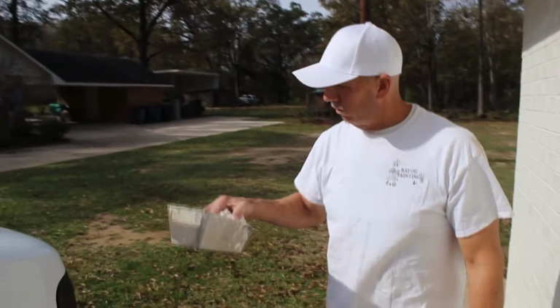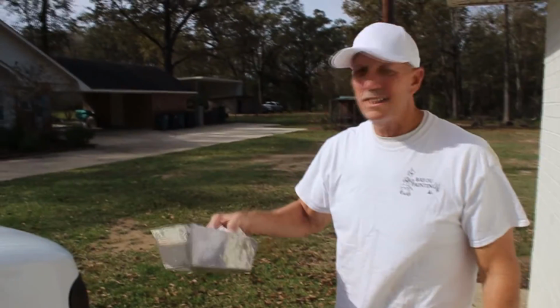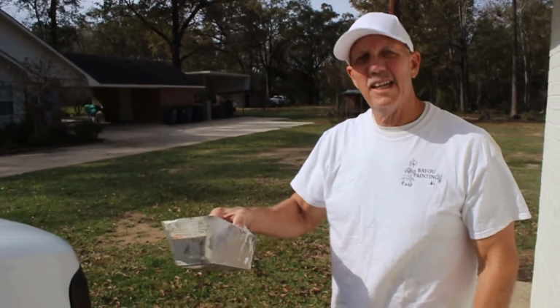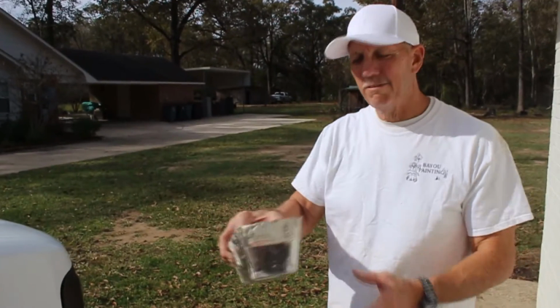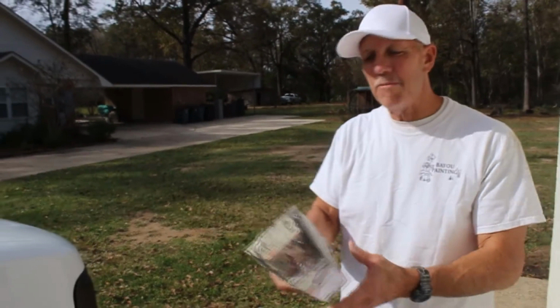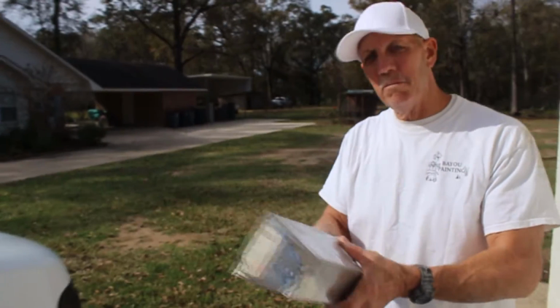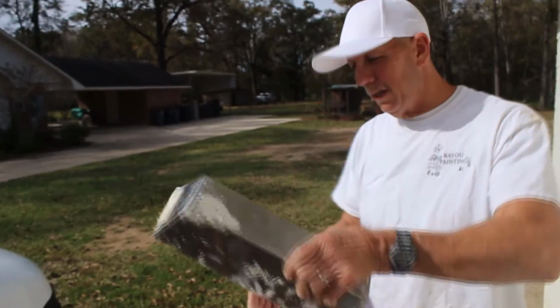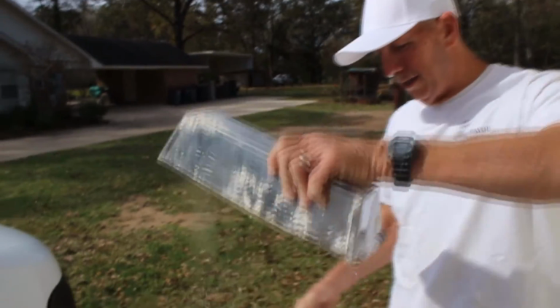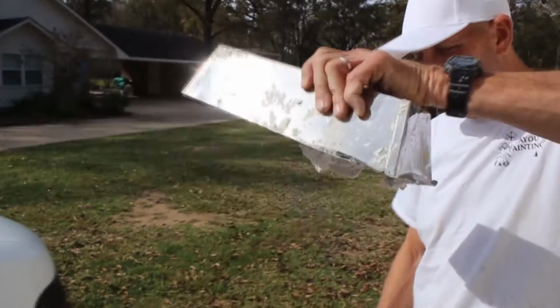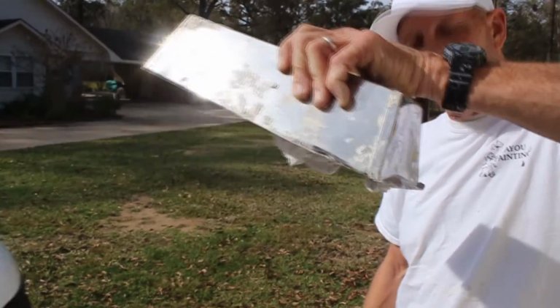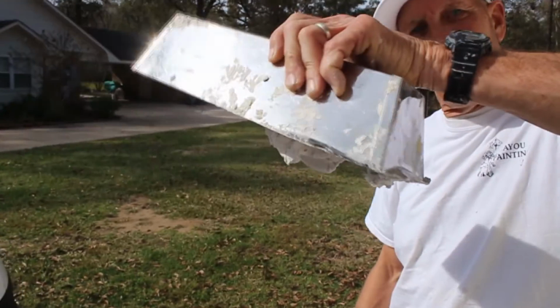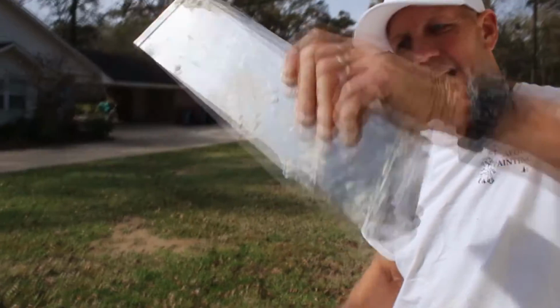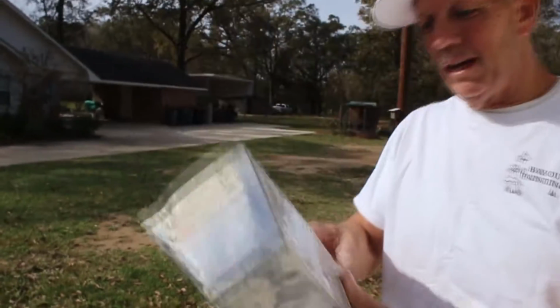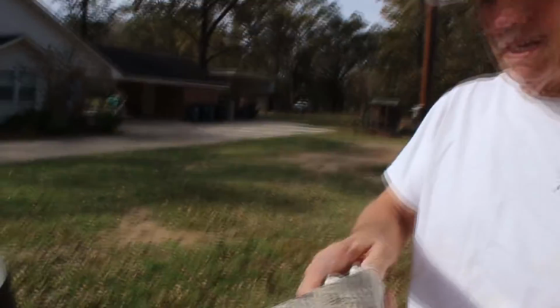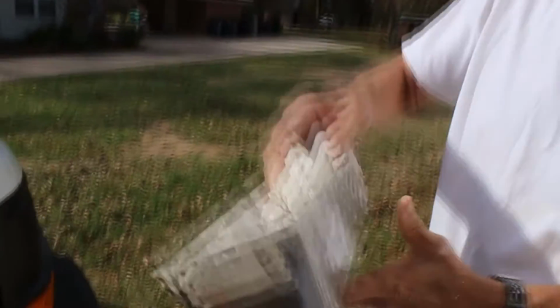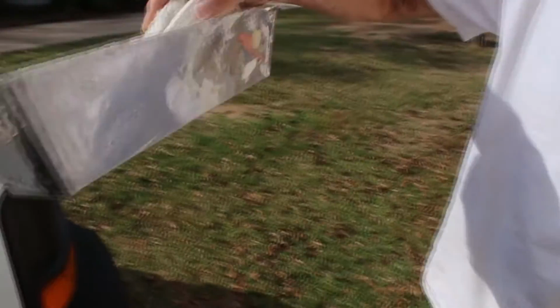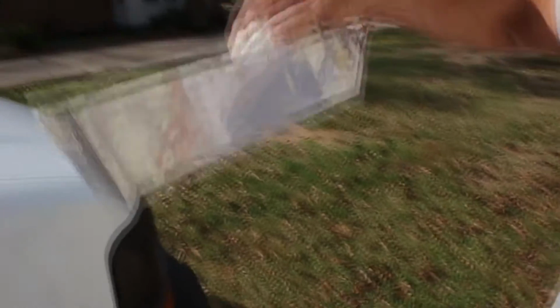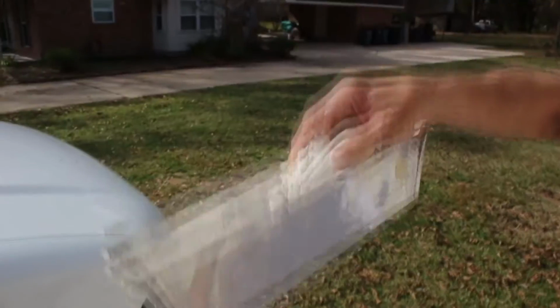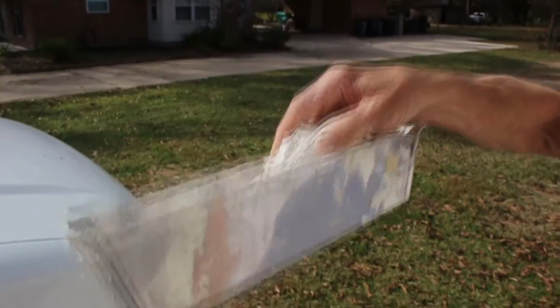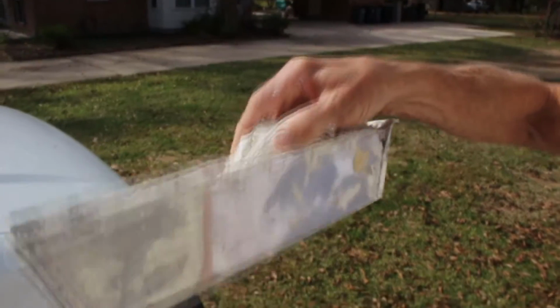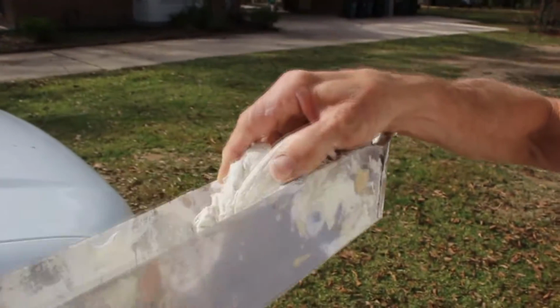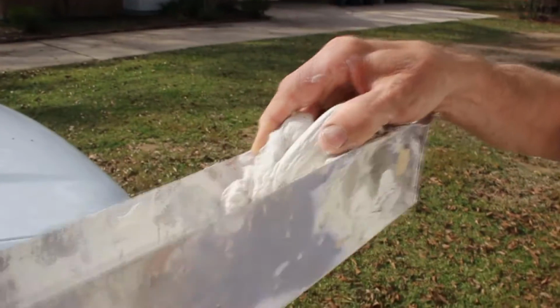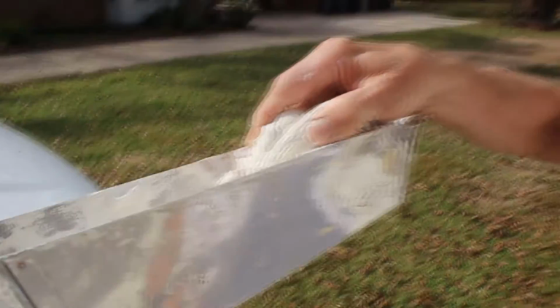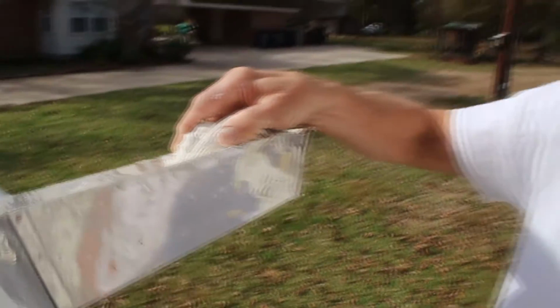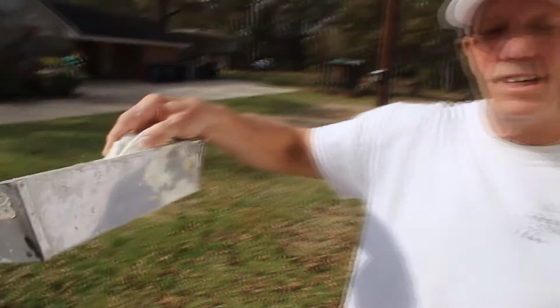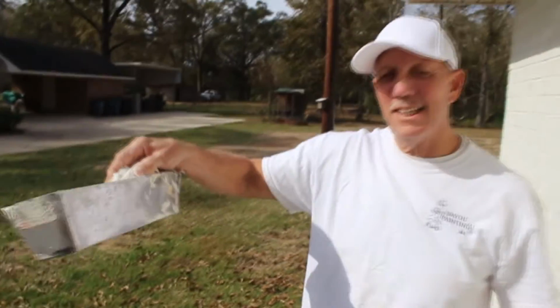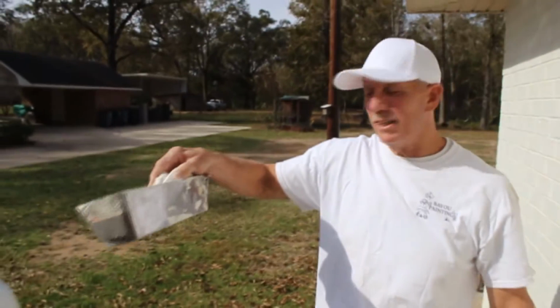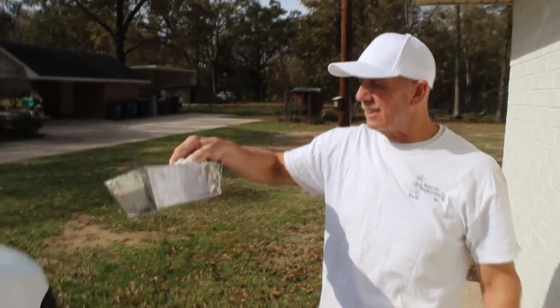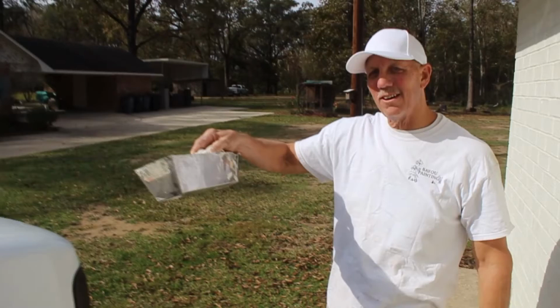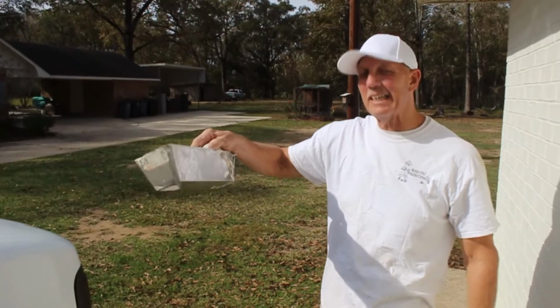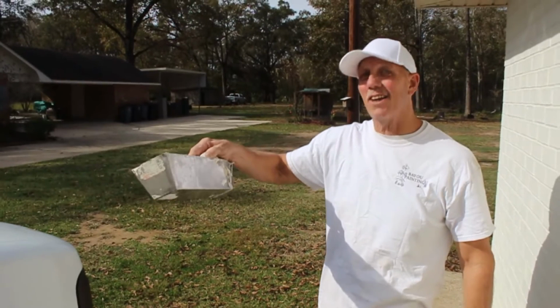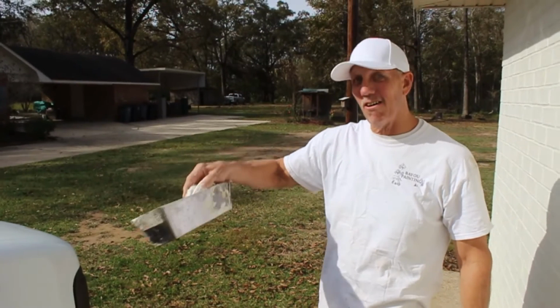When they say five-minute mud, they mean five-minute mud. This stuff is hard as a rock when it sets — when it gets hard, it gets hard.